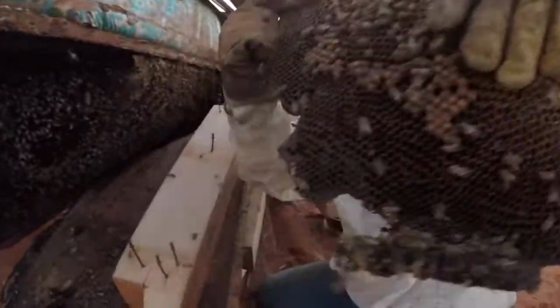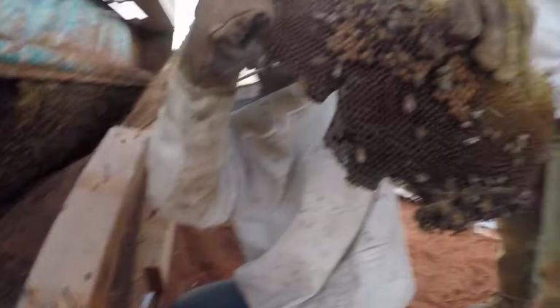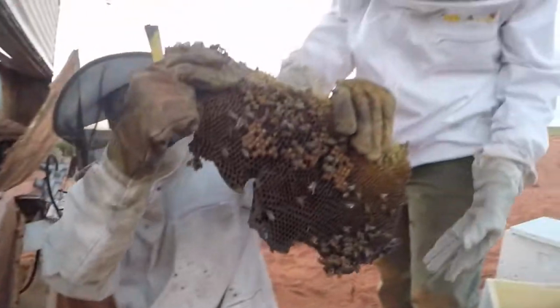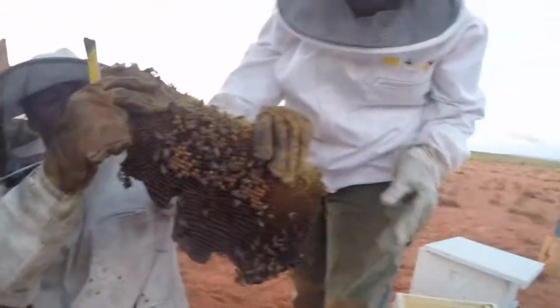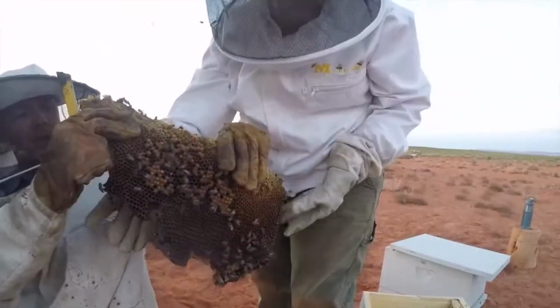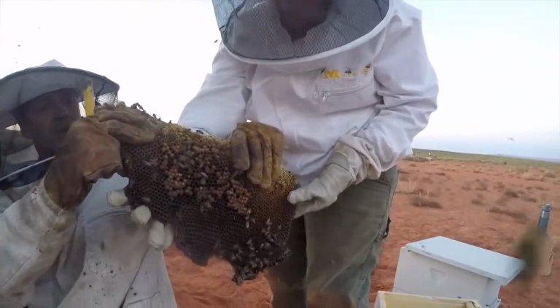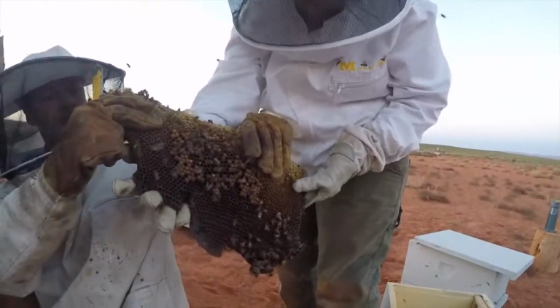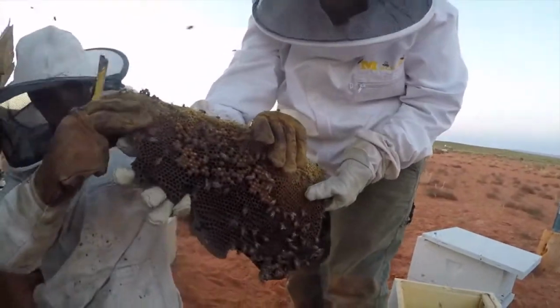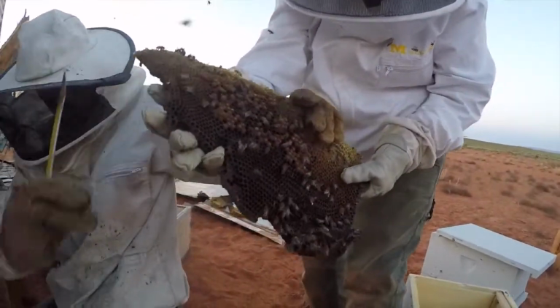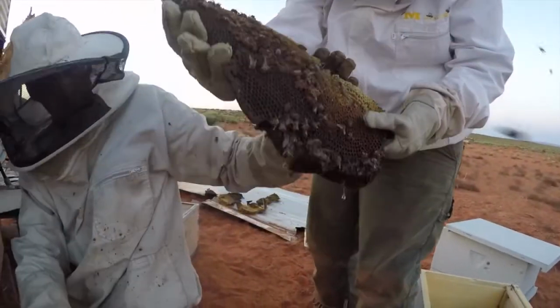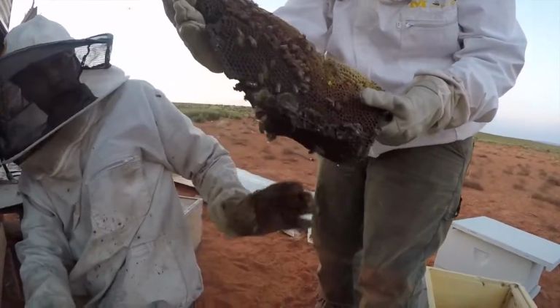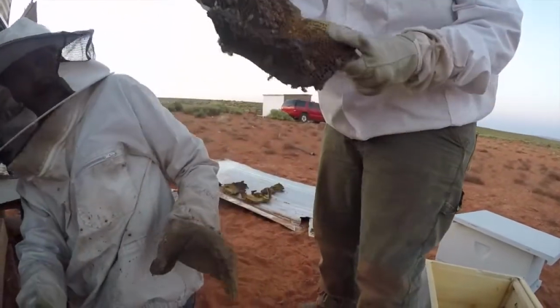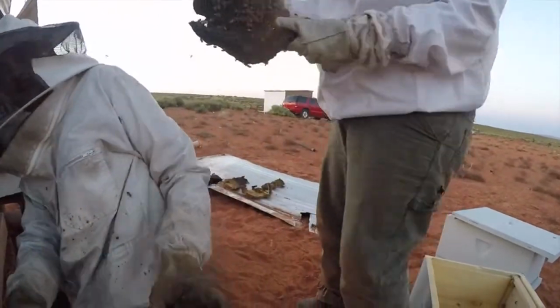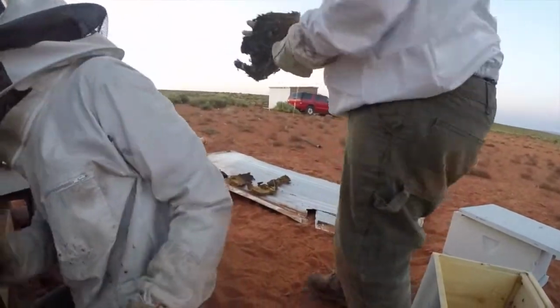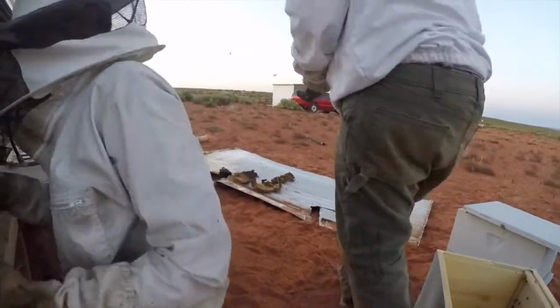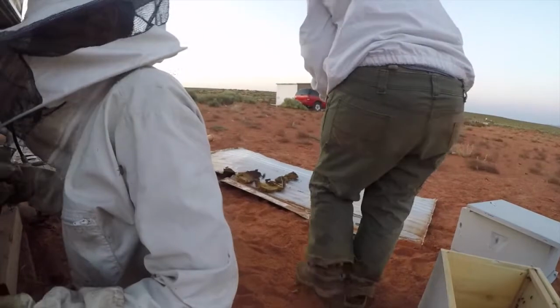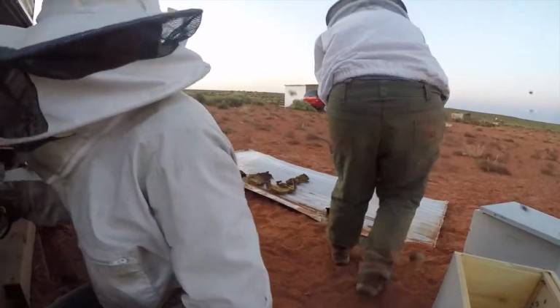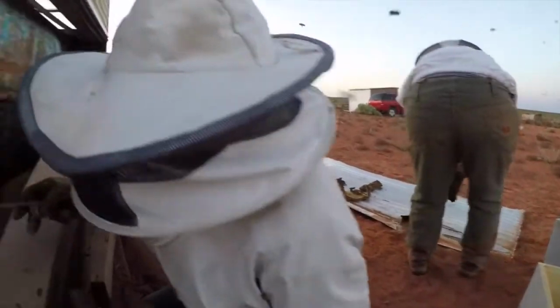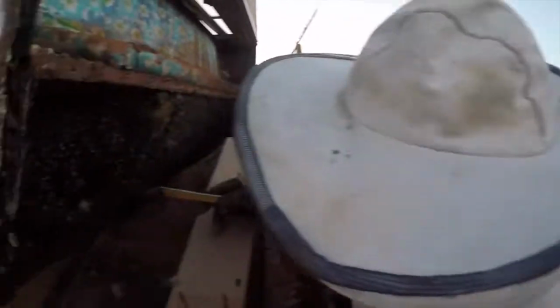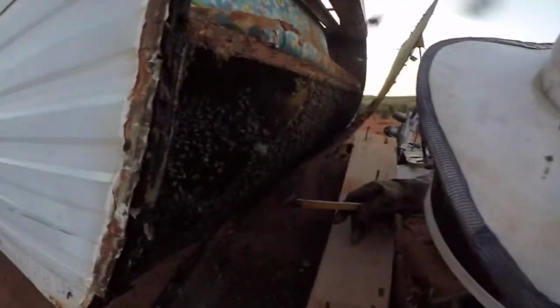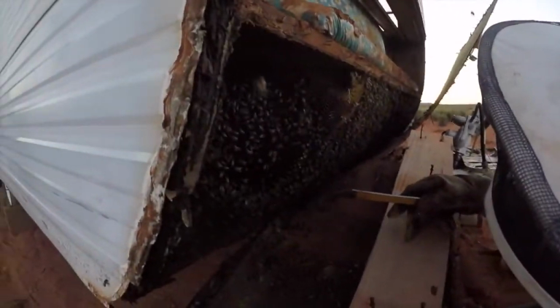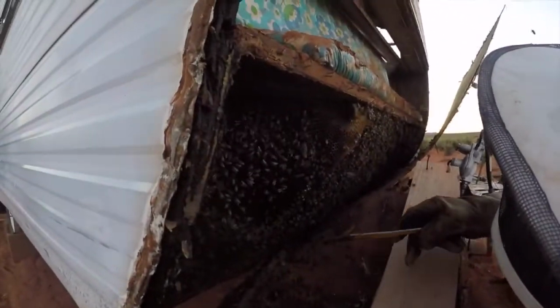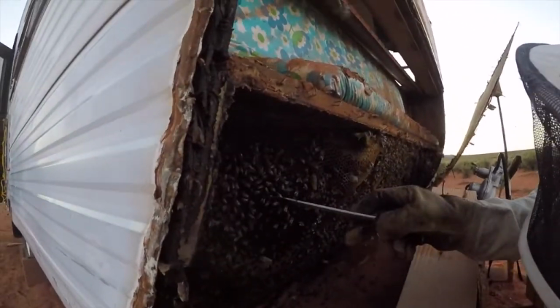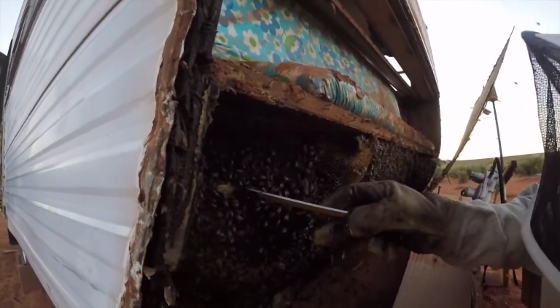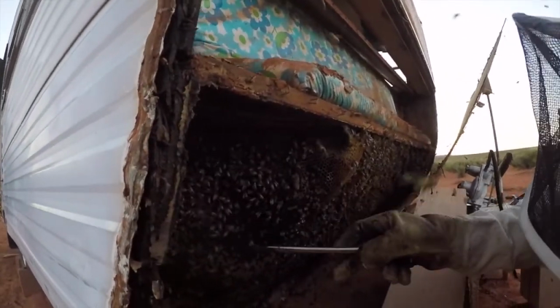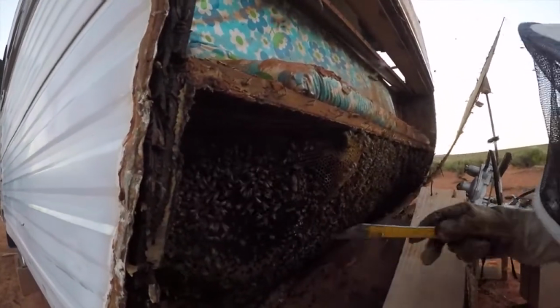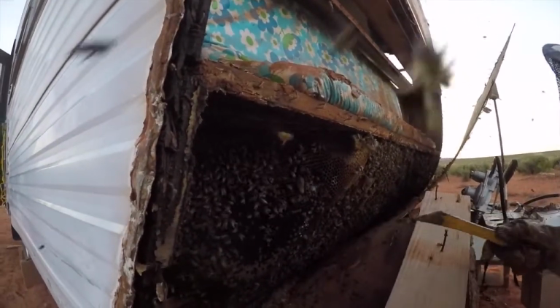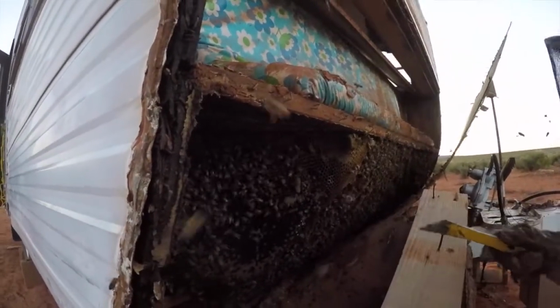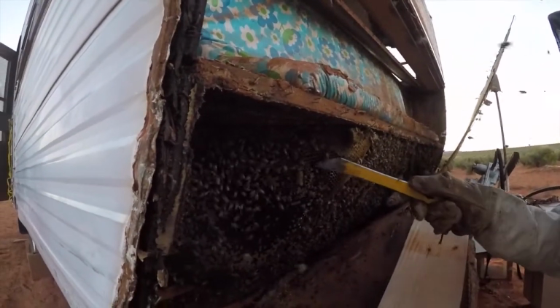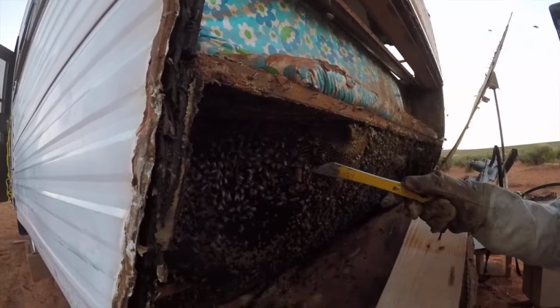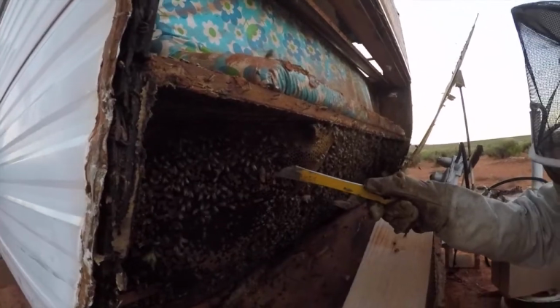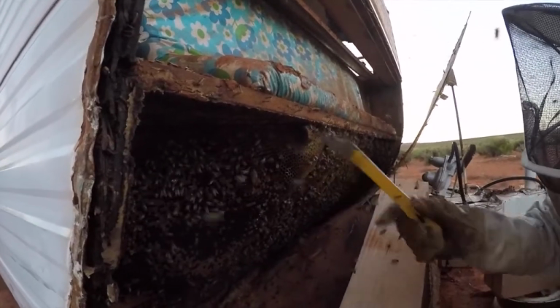Can you handle that one? Alright, watch out — honey dripping everywhere. Now we've got some larvae here. Look at this — queen cell right there. Perfect.